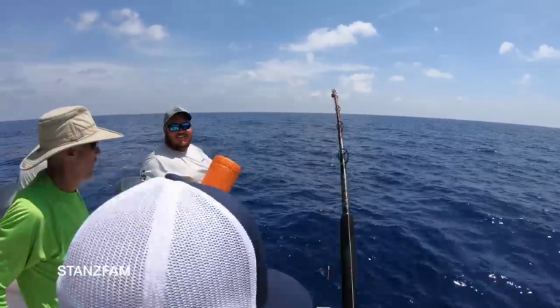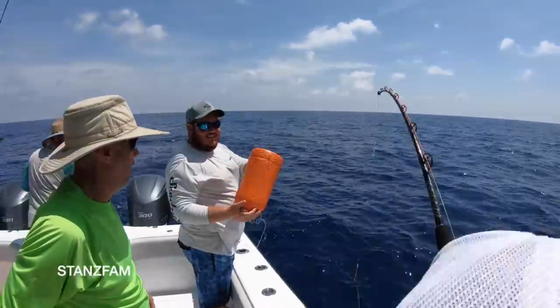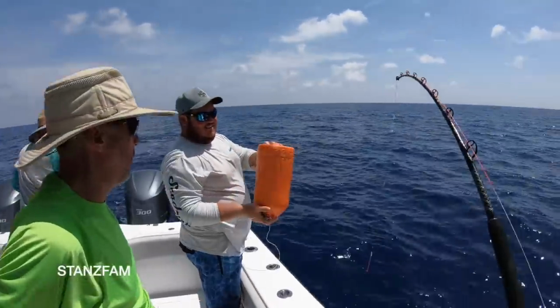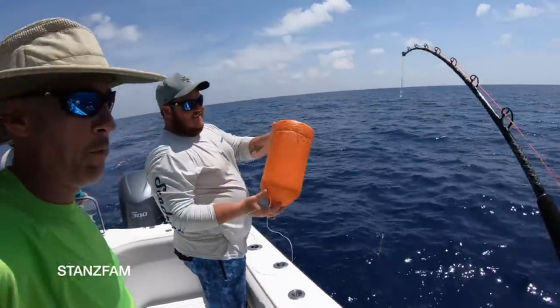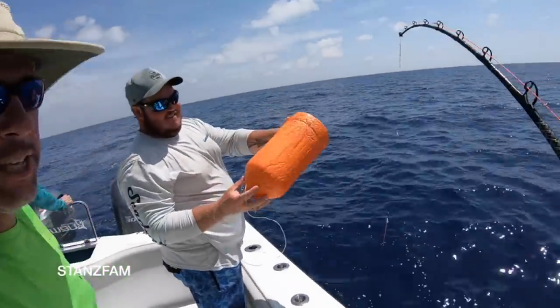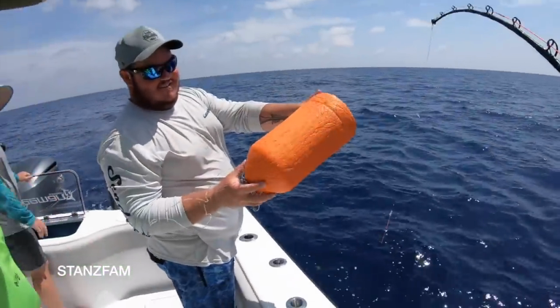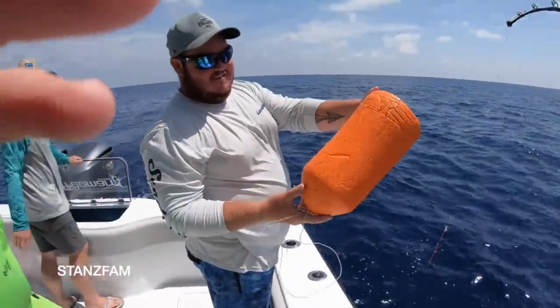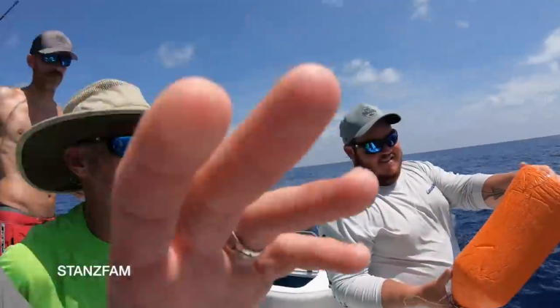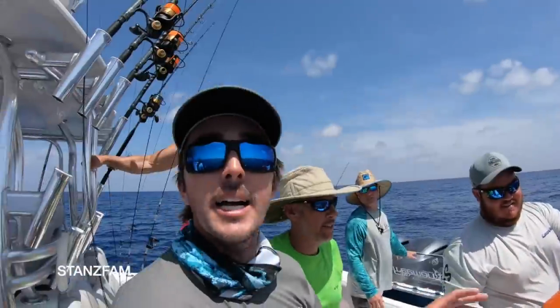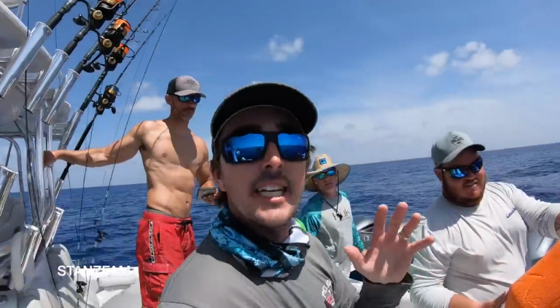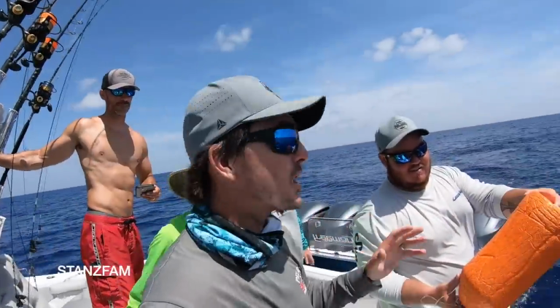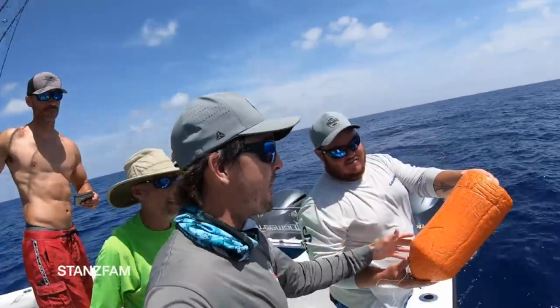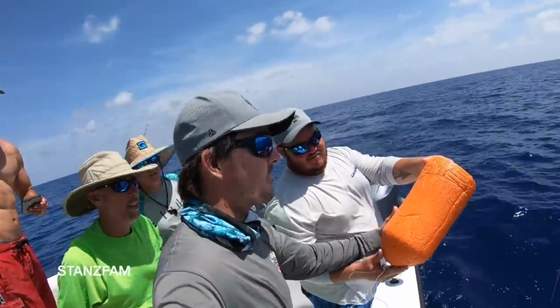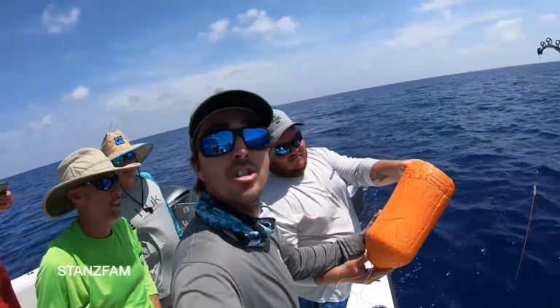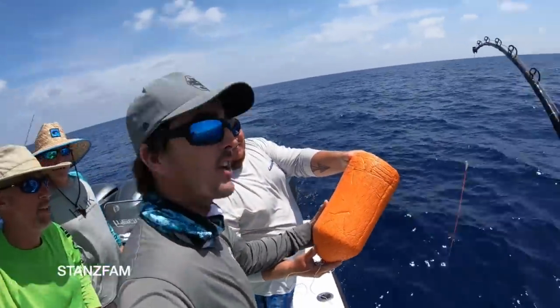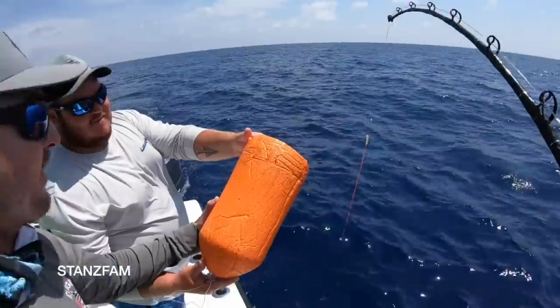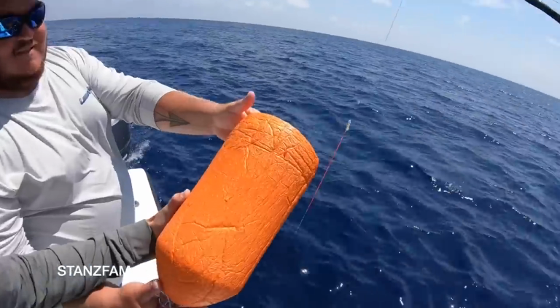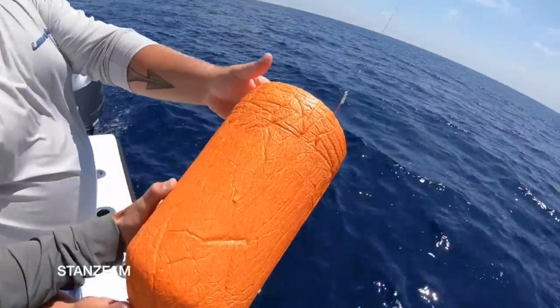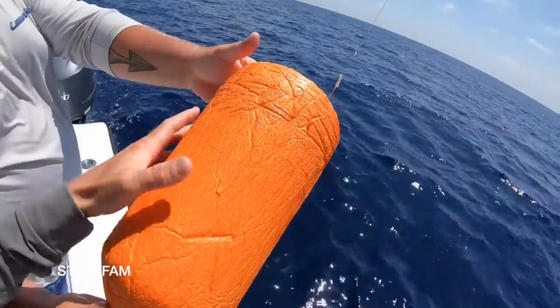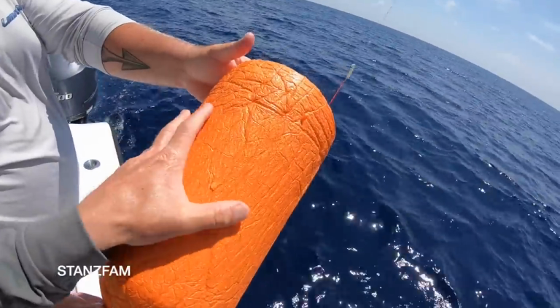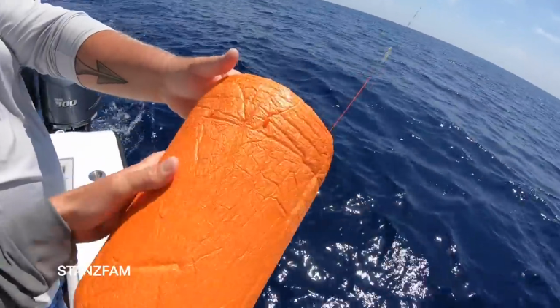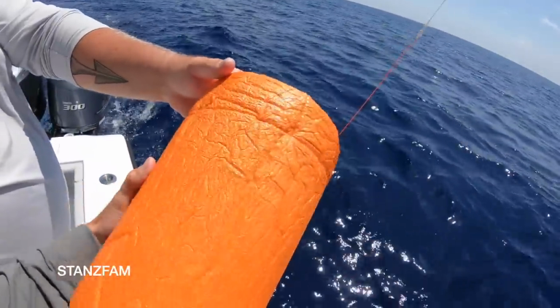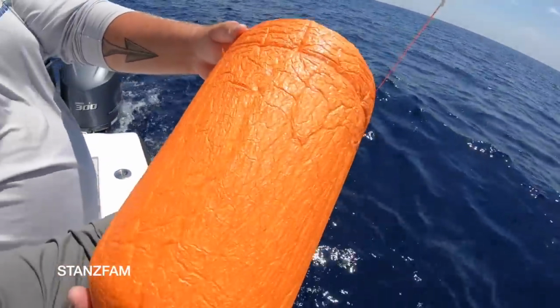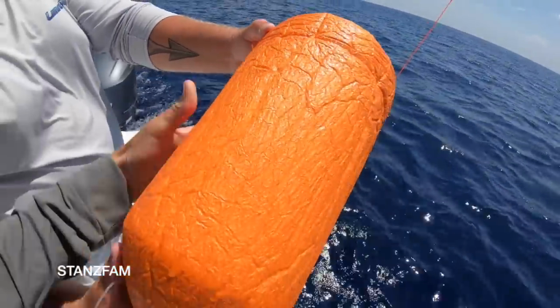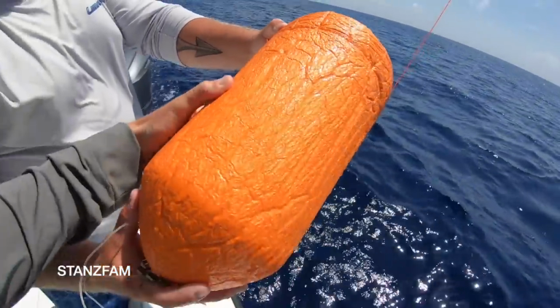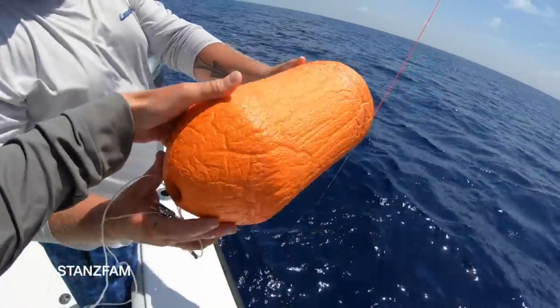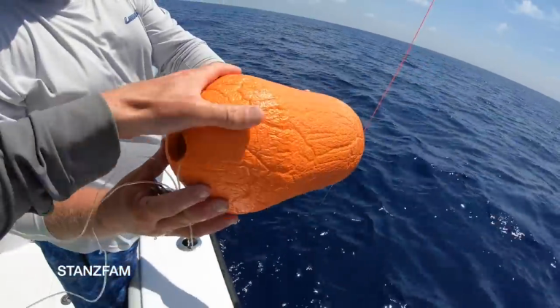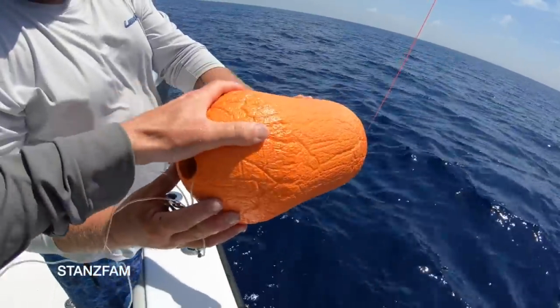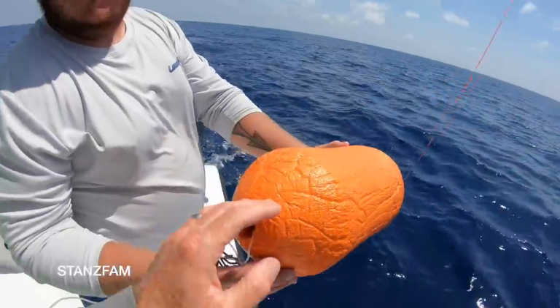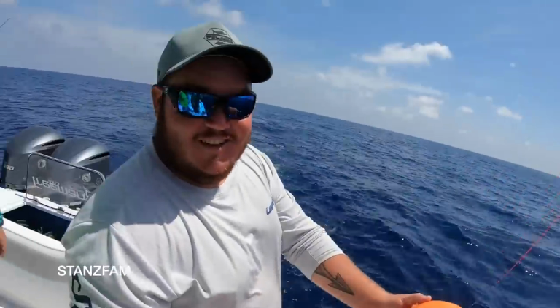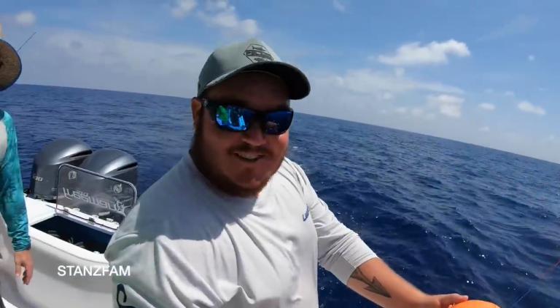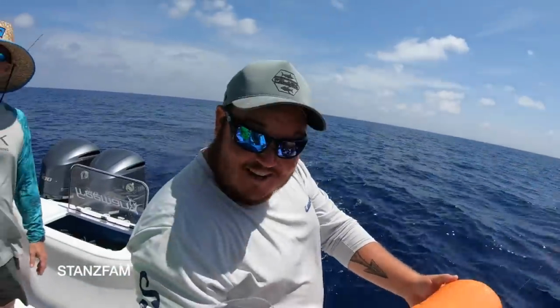Look at that — it crushed the buoy, you guys. This thing sucked the buoy down 600 or 700 feet. Look at that right there. Holy moly — crushed it!